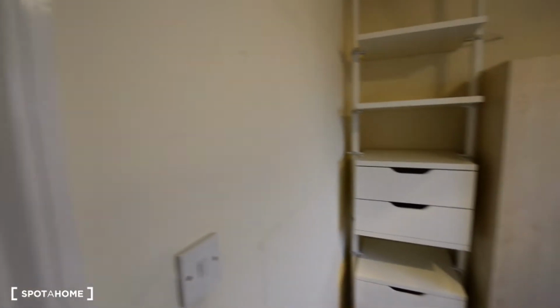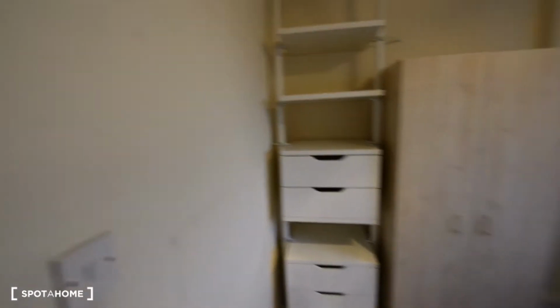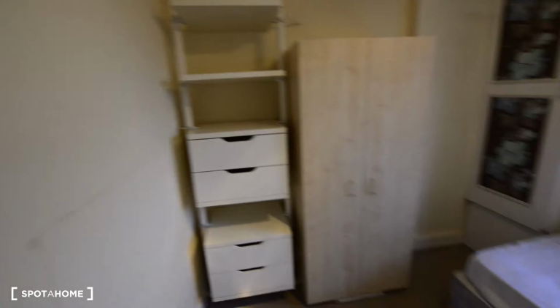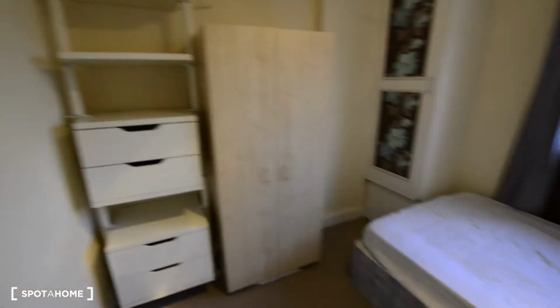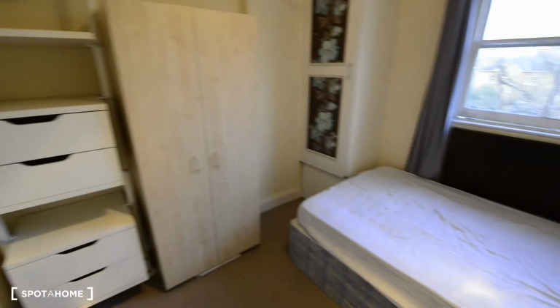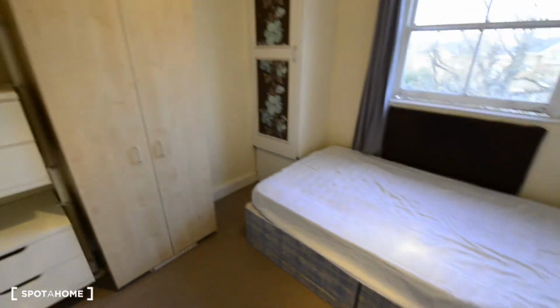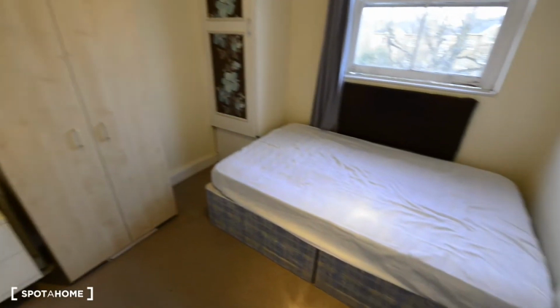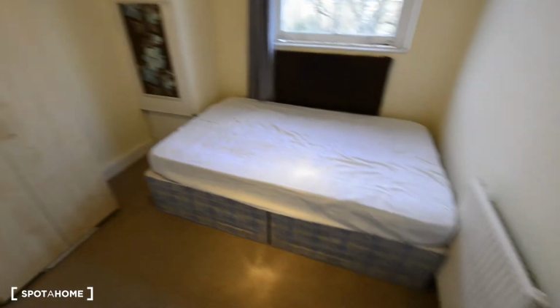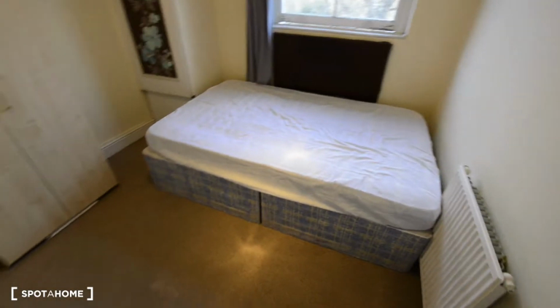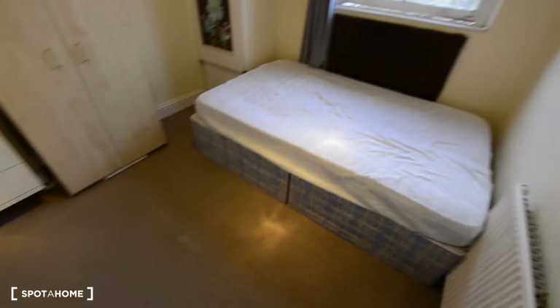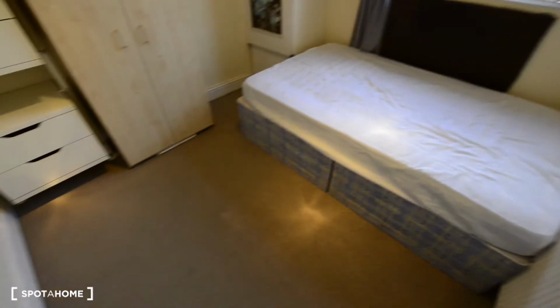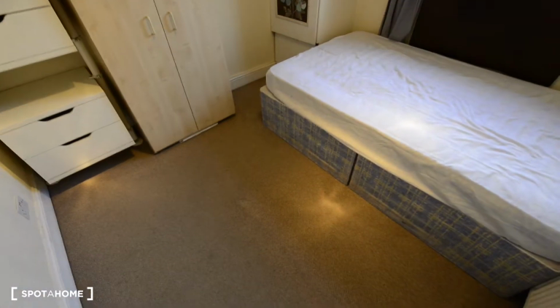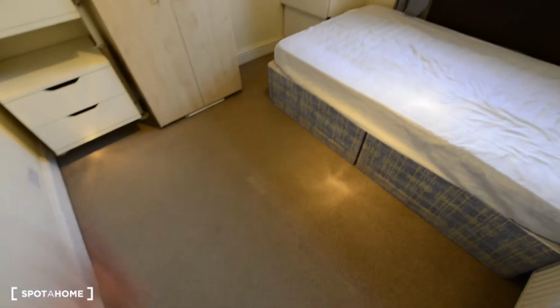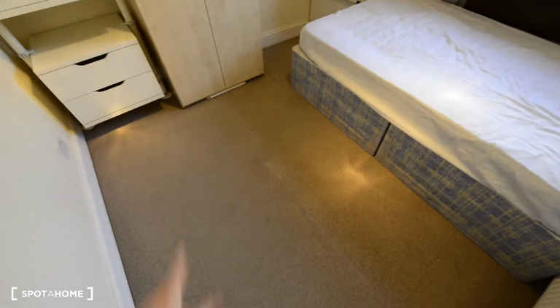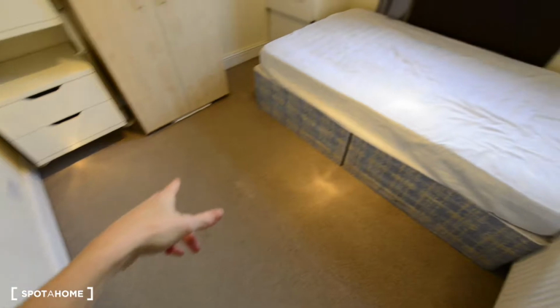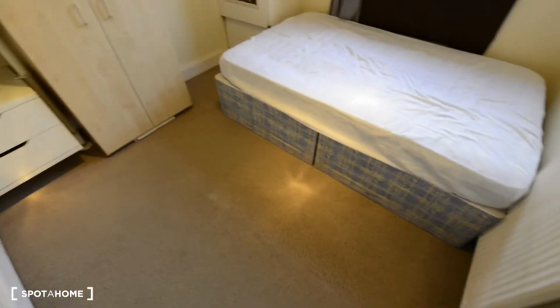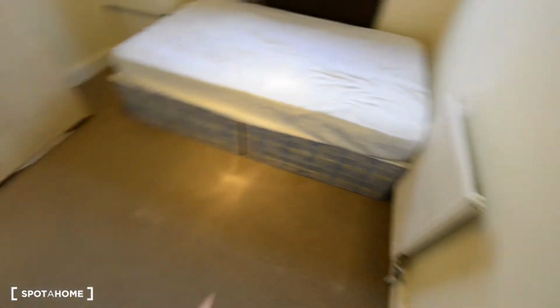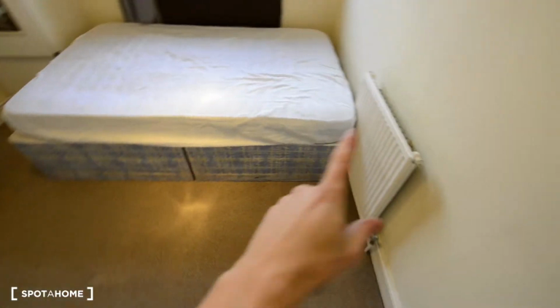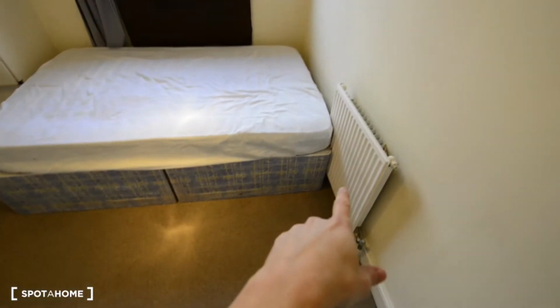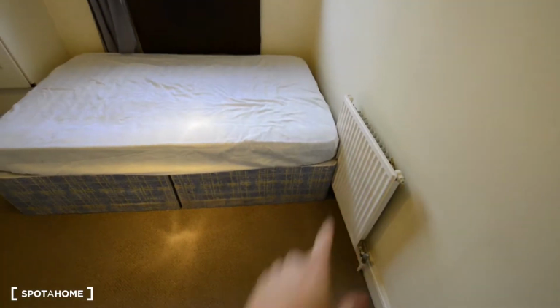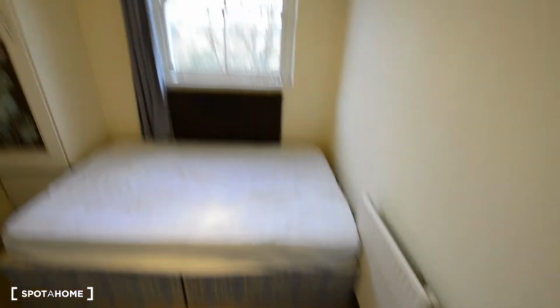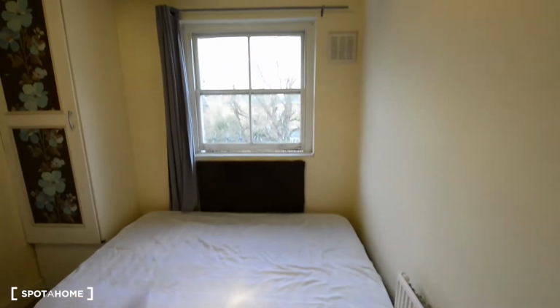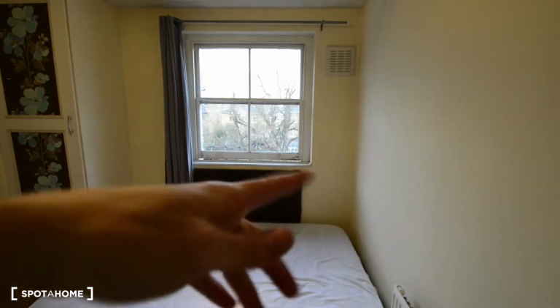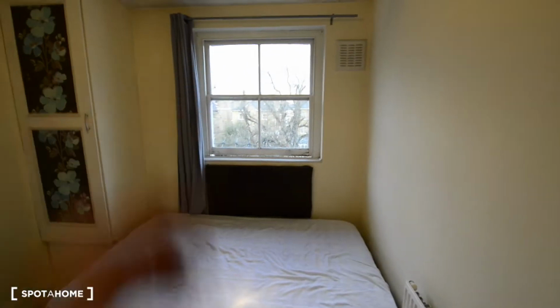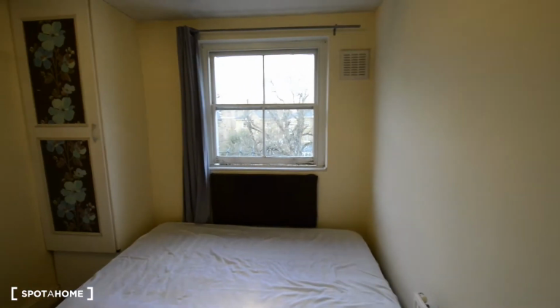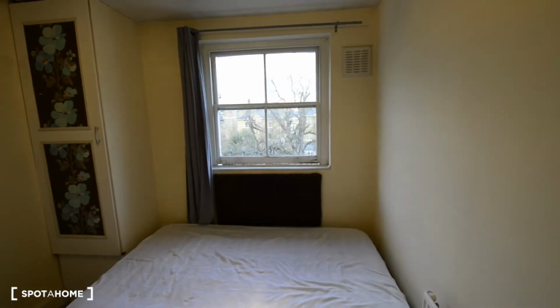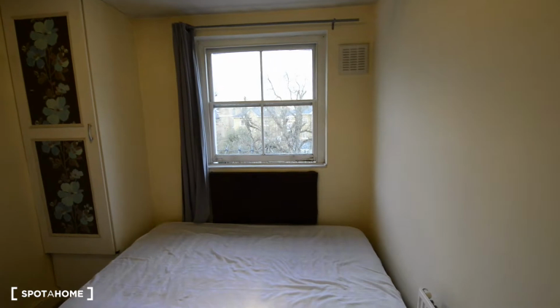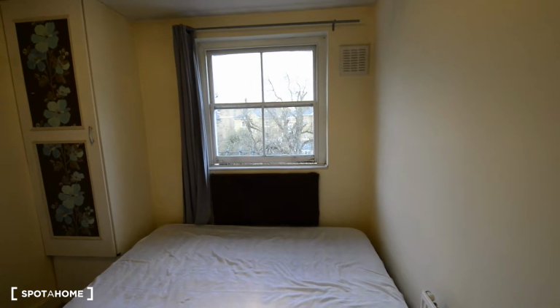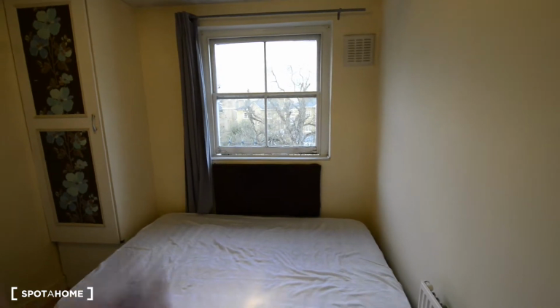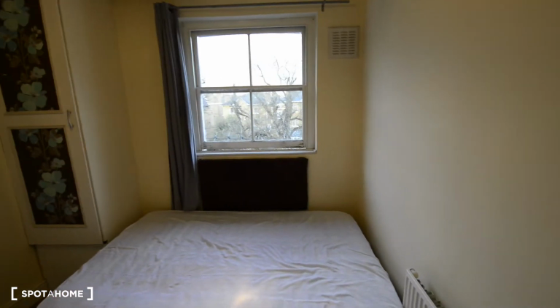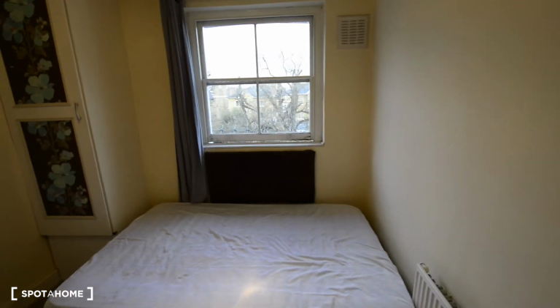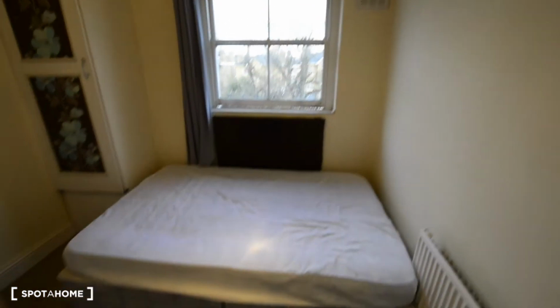Today I'm showing you Room A. So here we are — we have a carpet floor, that's a radiator there, and you also have quite a lot of light coming in from the window.